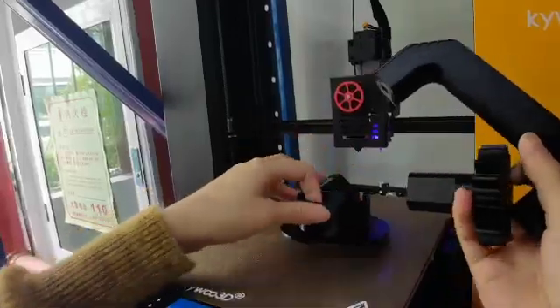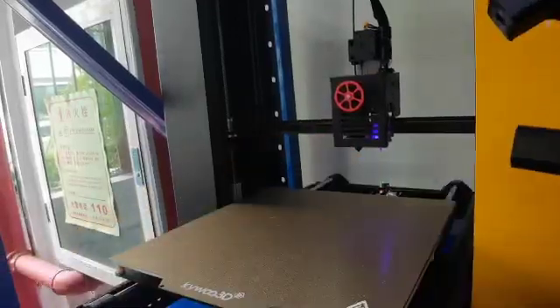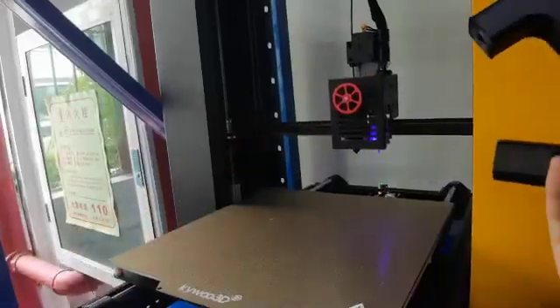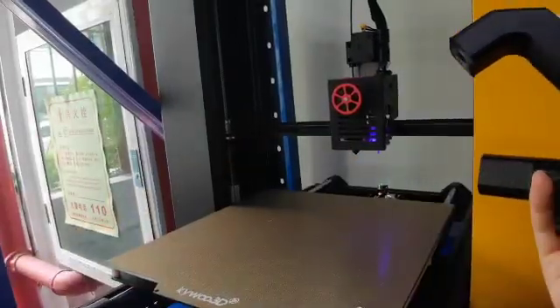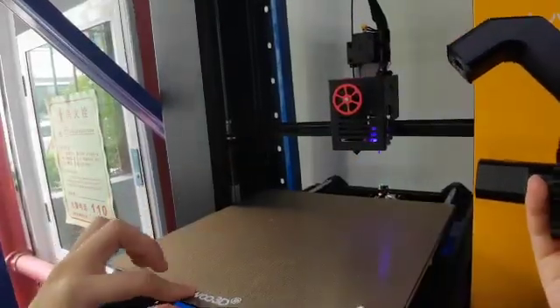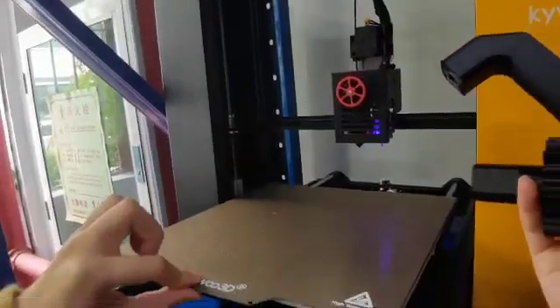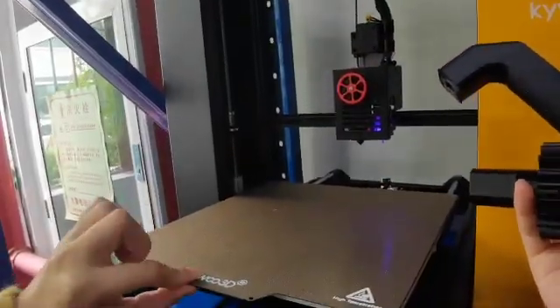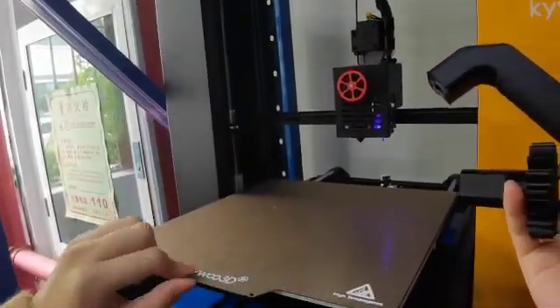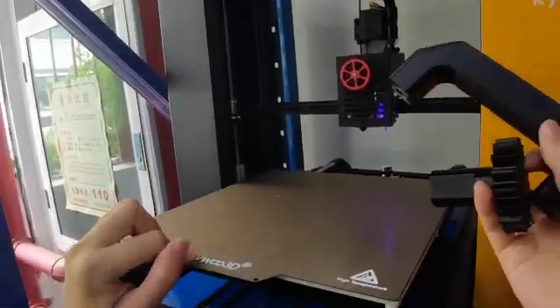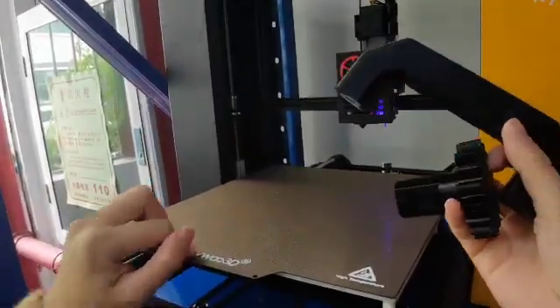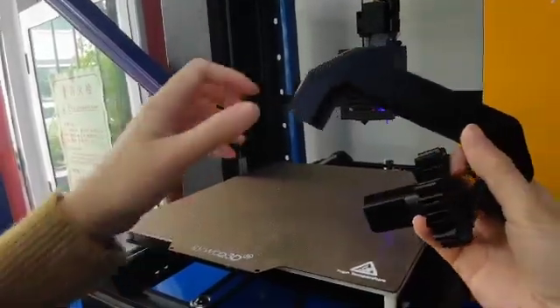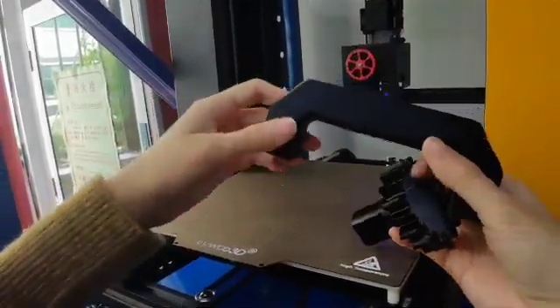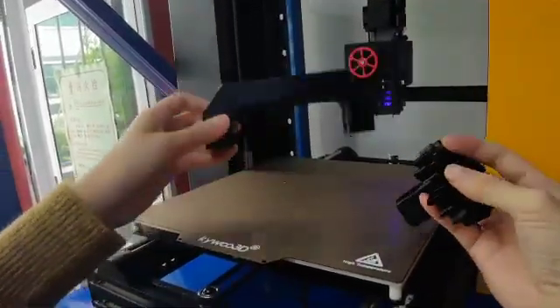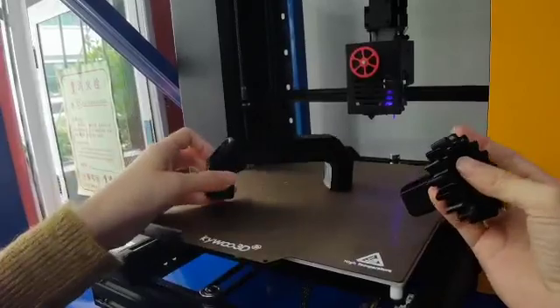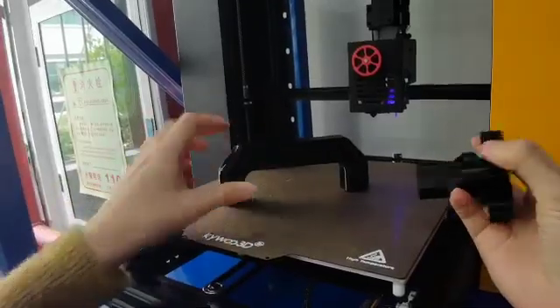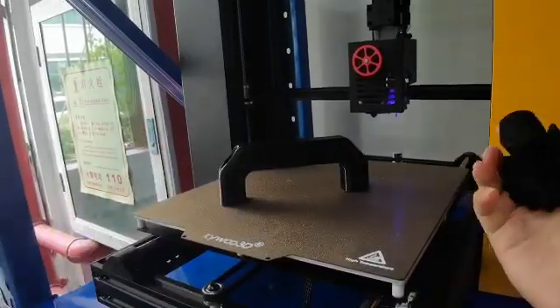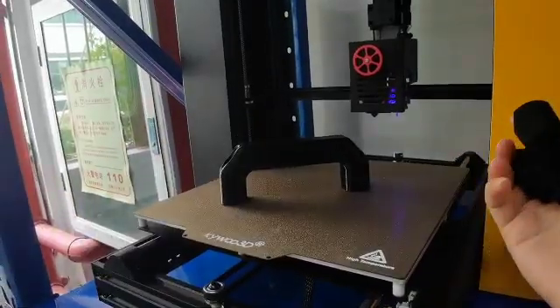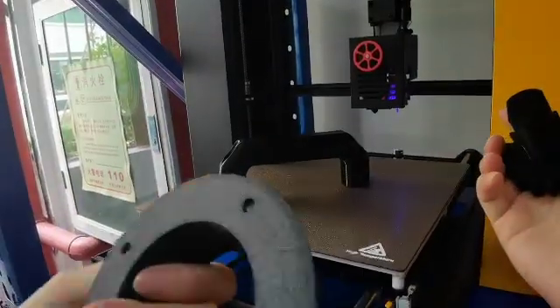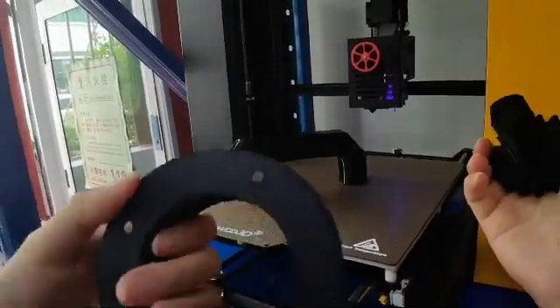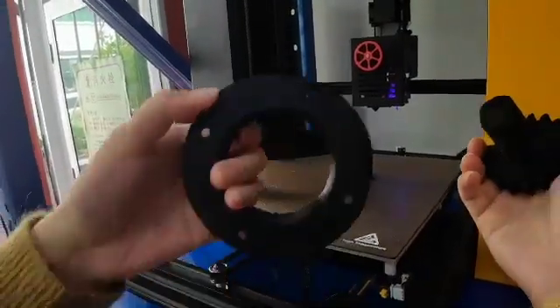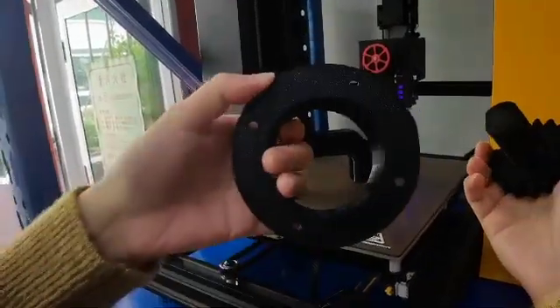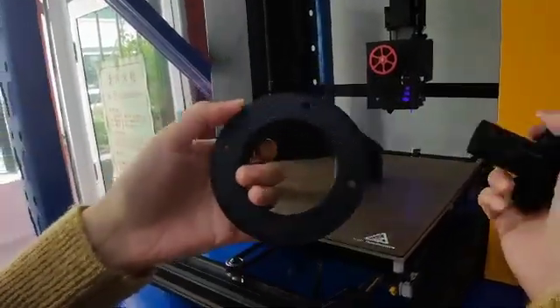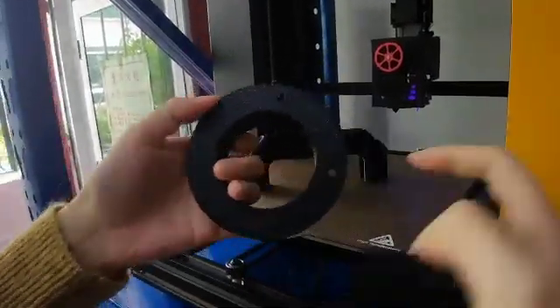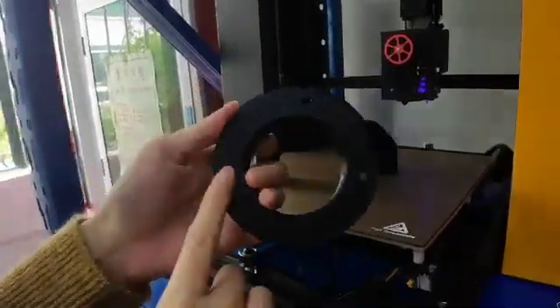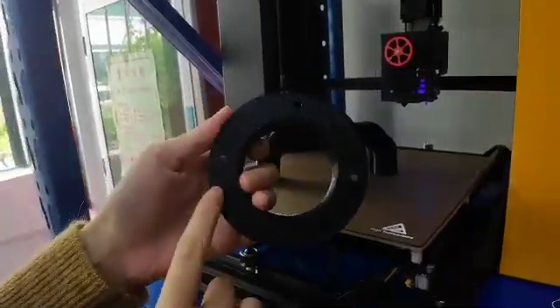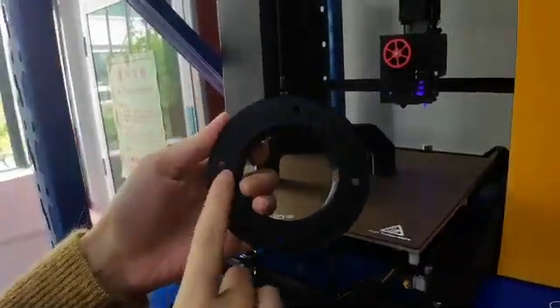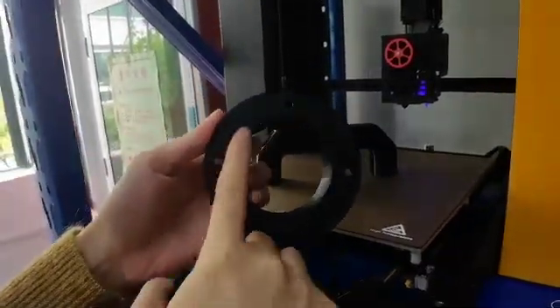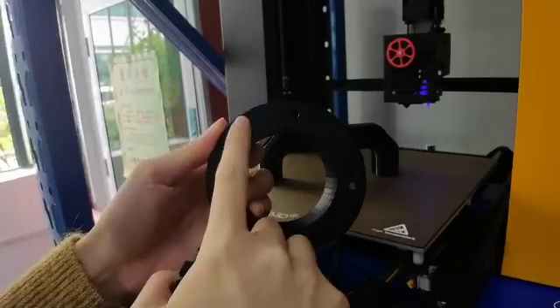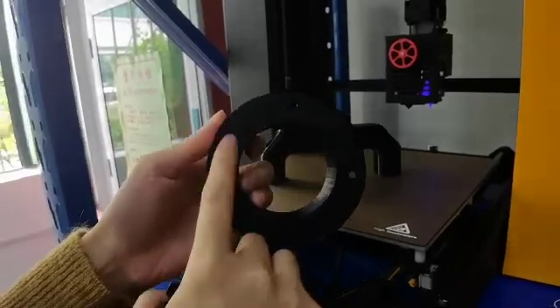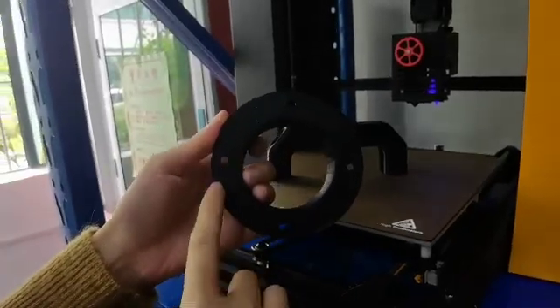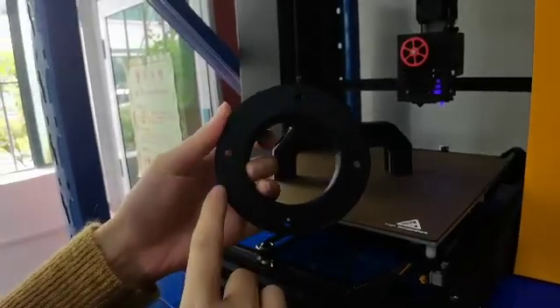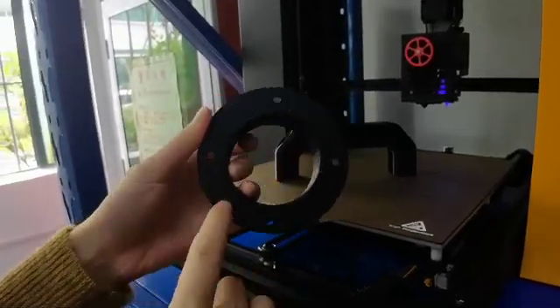Of course, you also have to use the PI build plate so that you can get a better first layer.